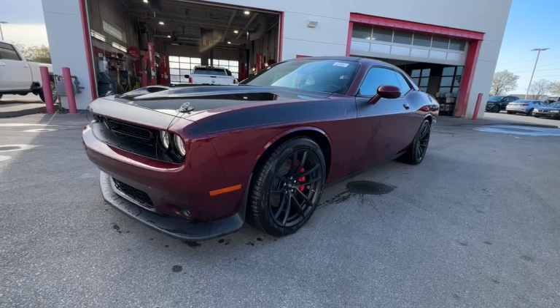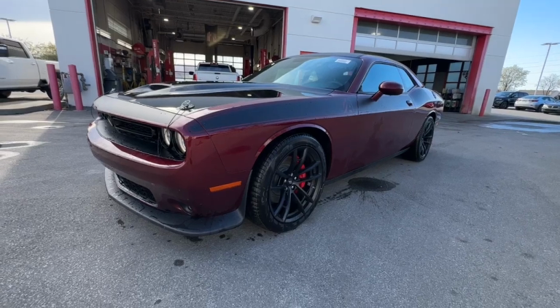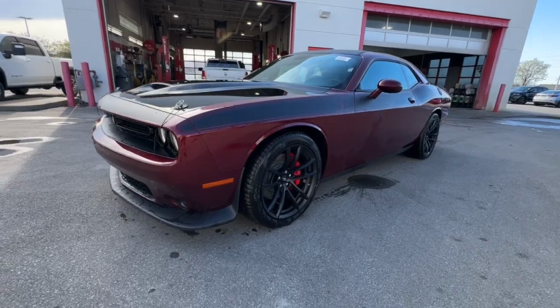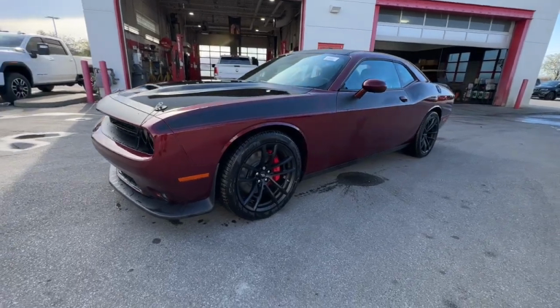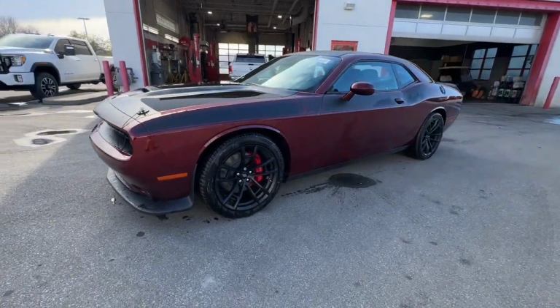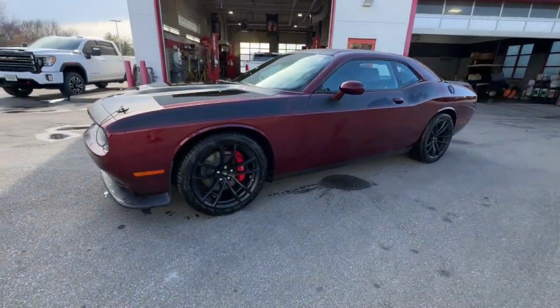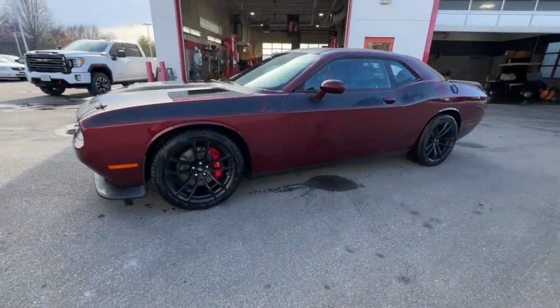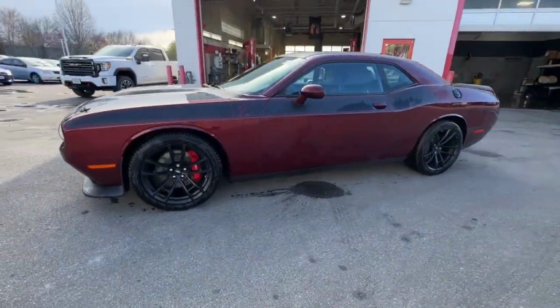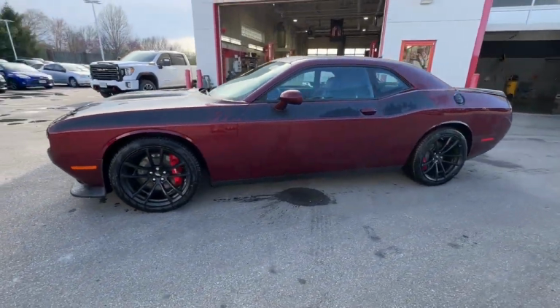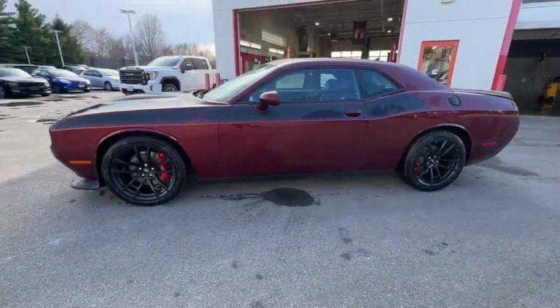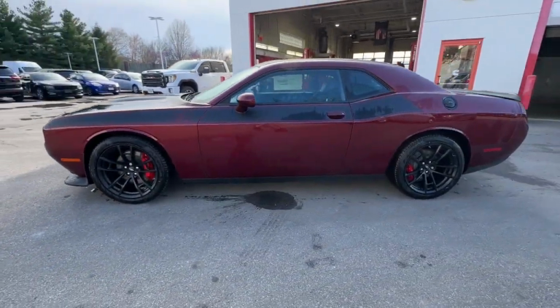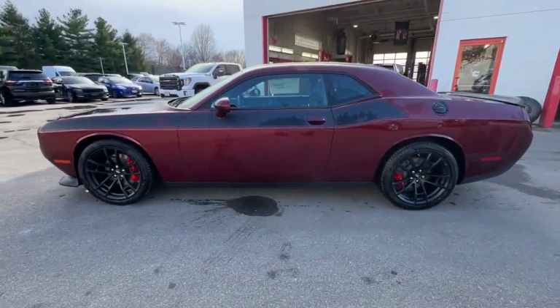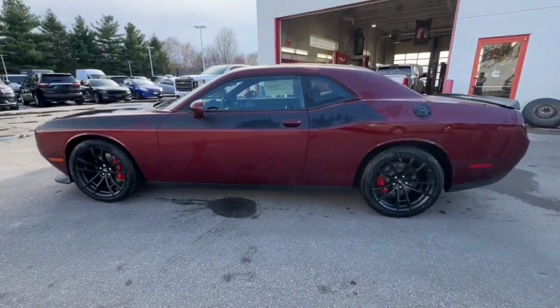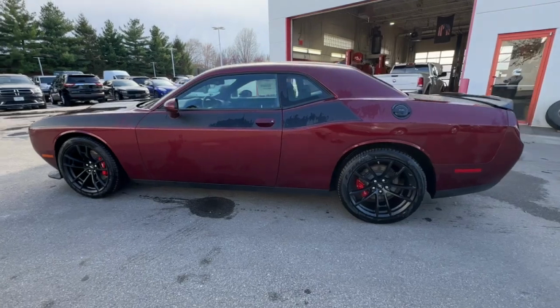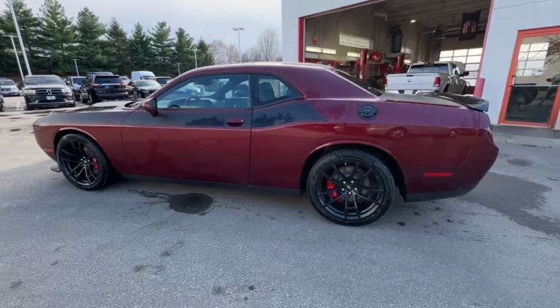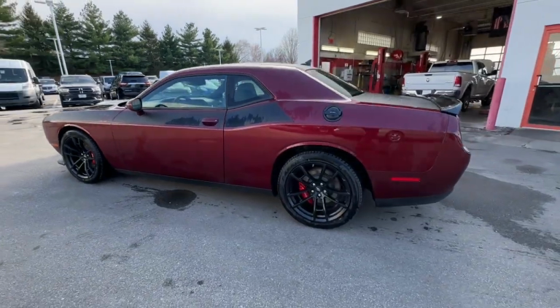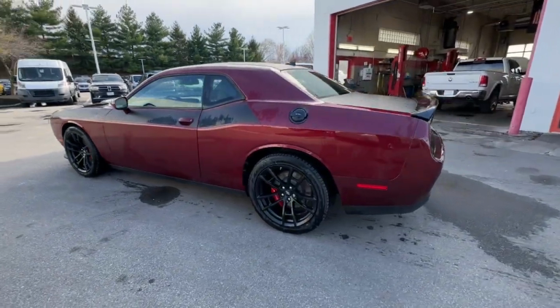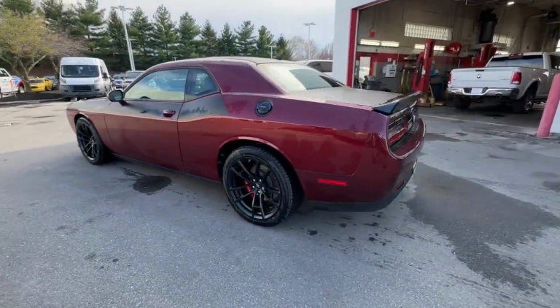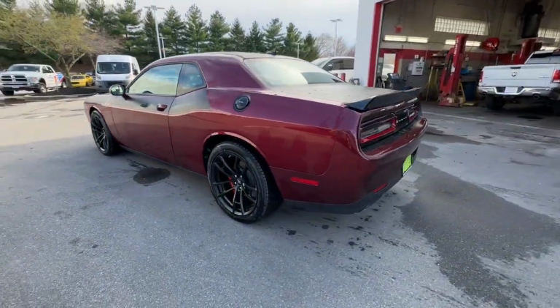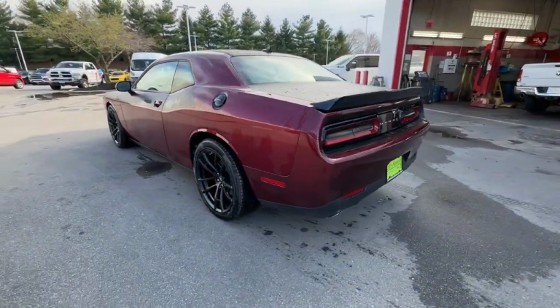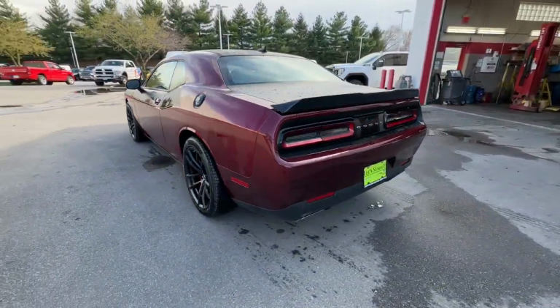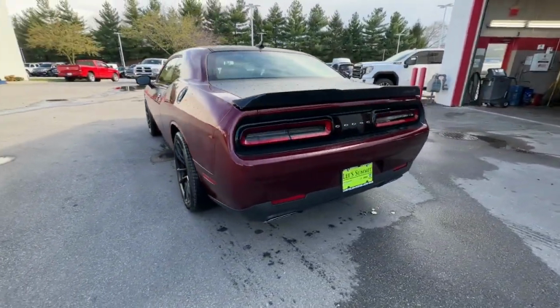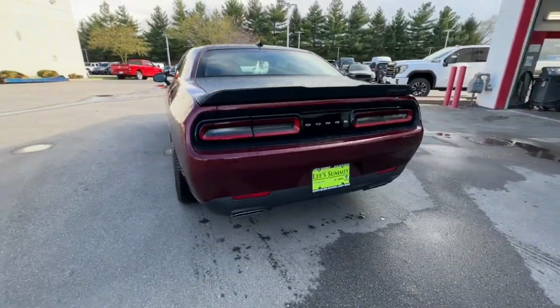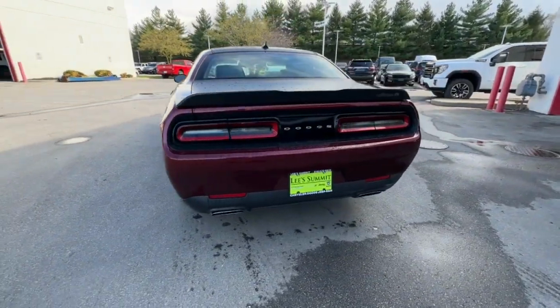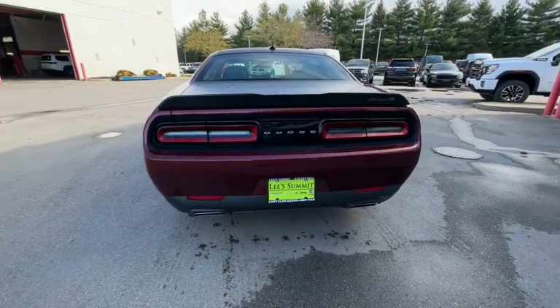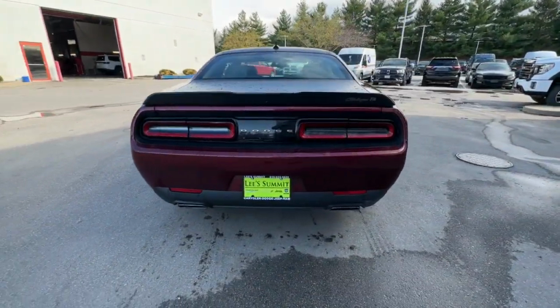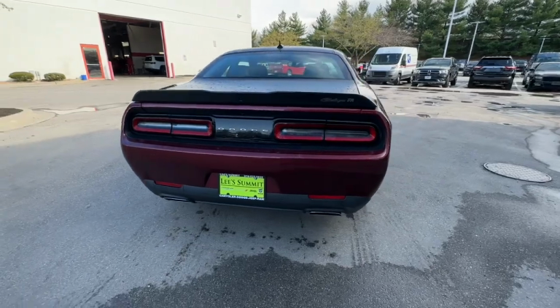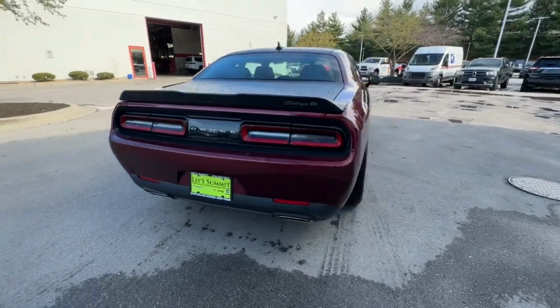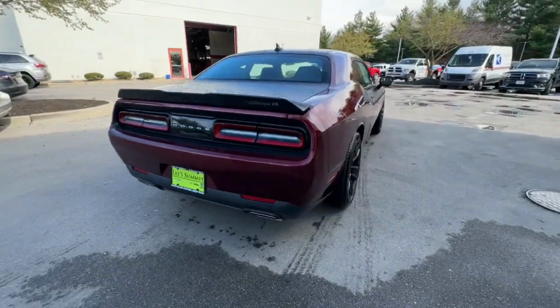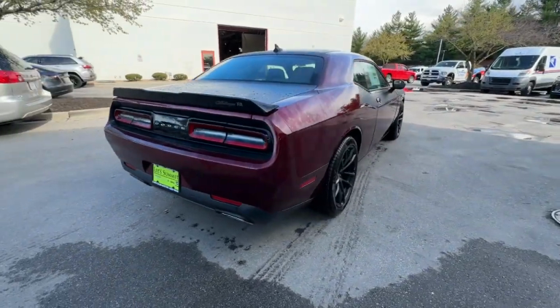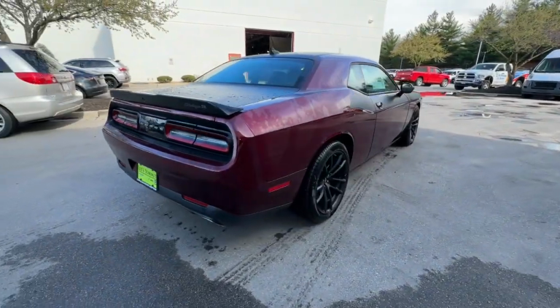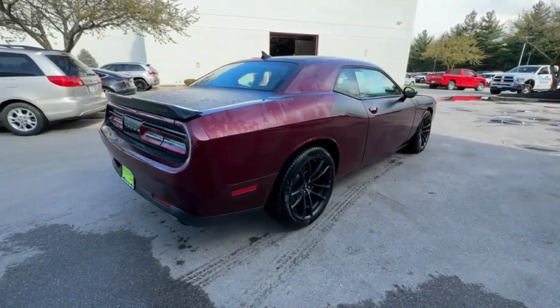Get acquainted with the 2023 Dodge Challenger — the monstrously powerful, unapologetically comfortable, driver-focused muscle car that positions you to lead the pack.